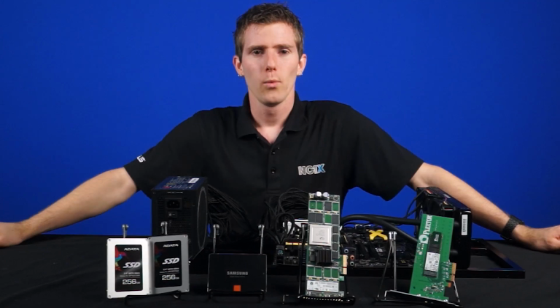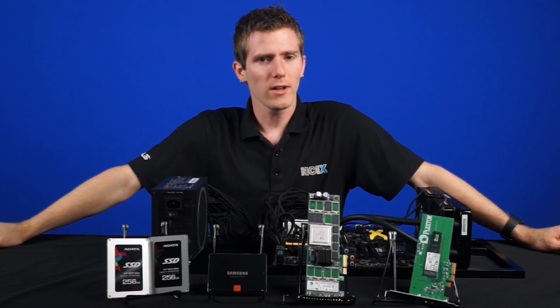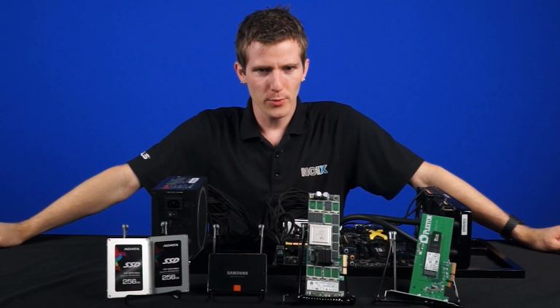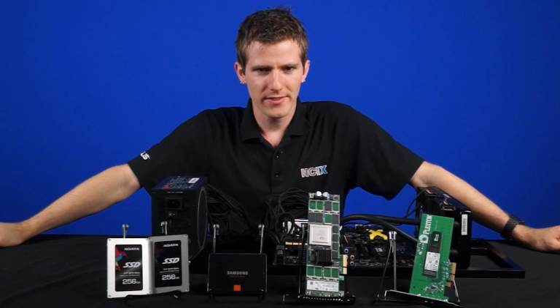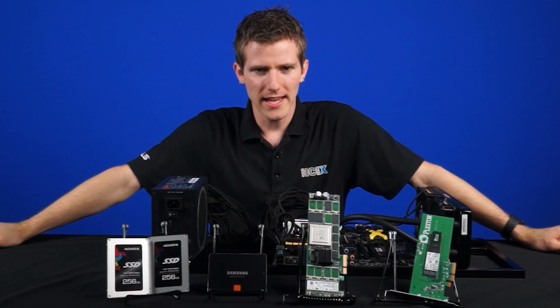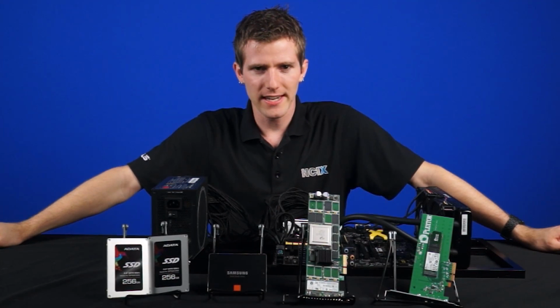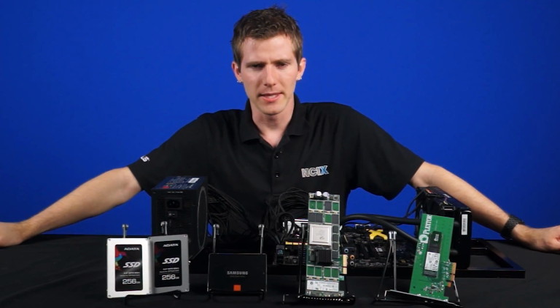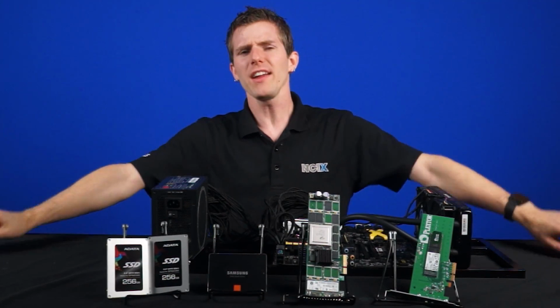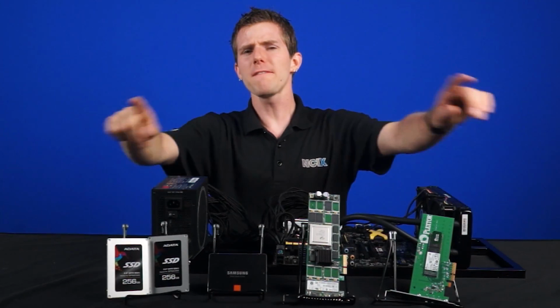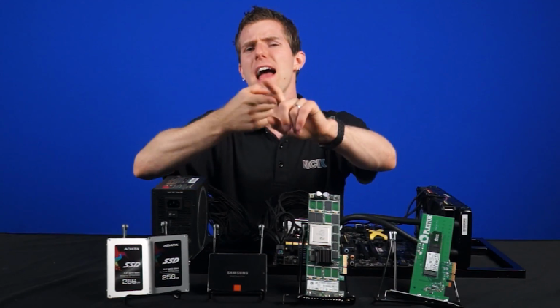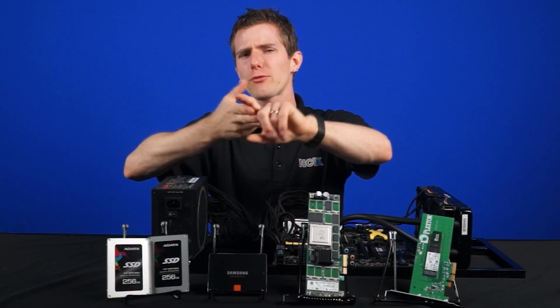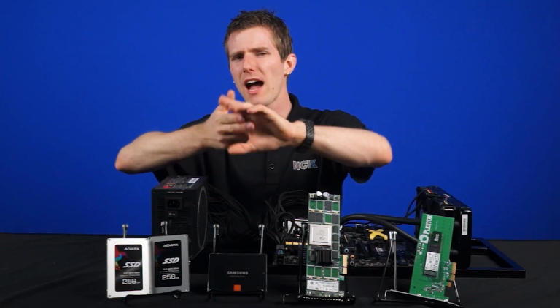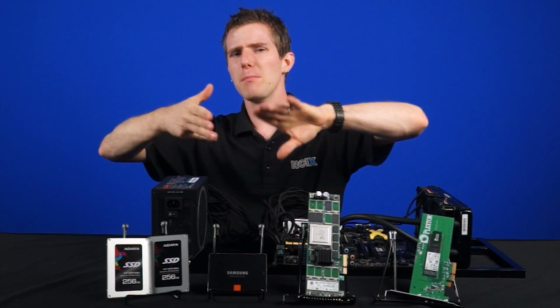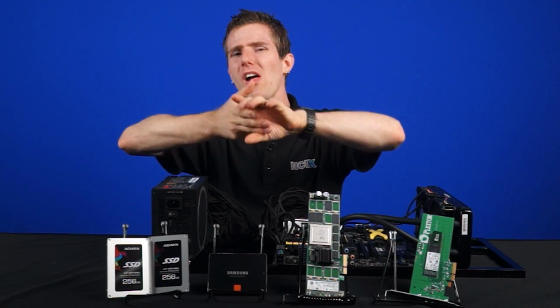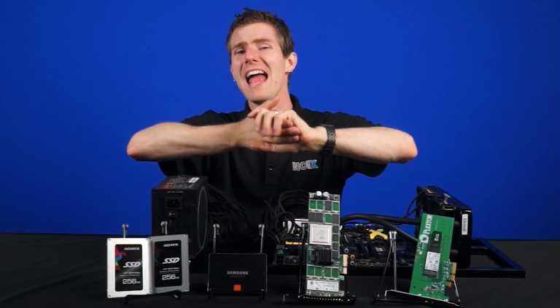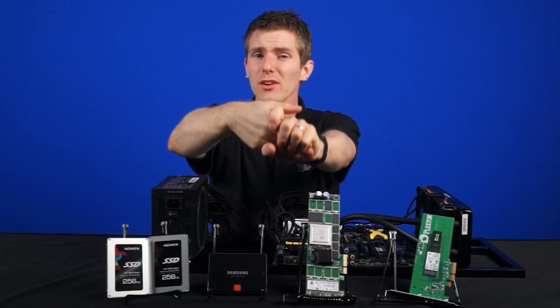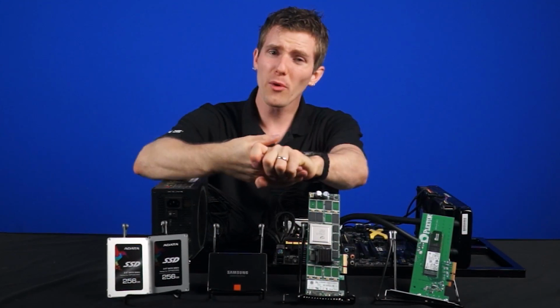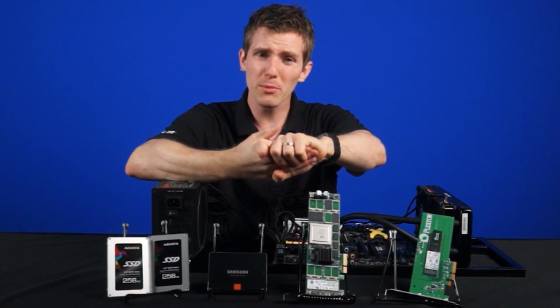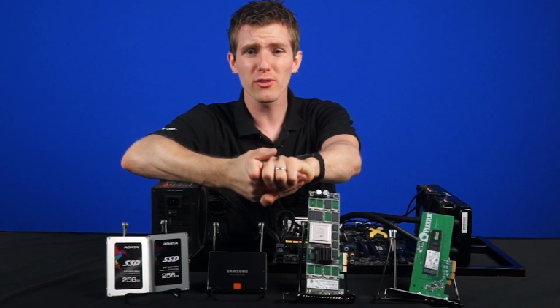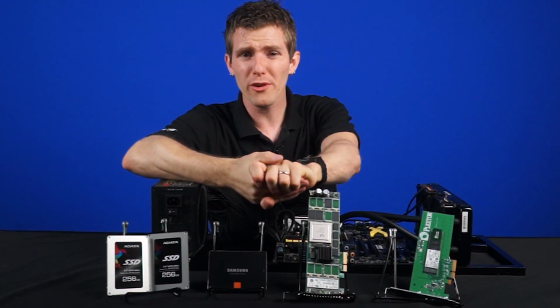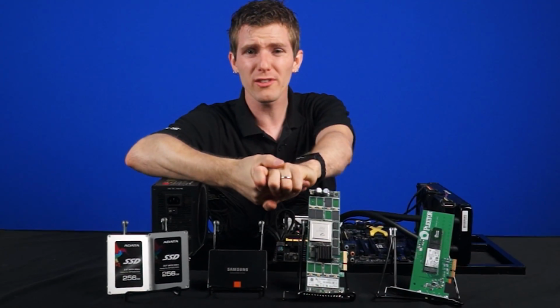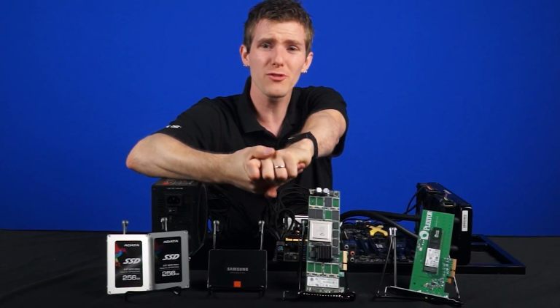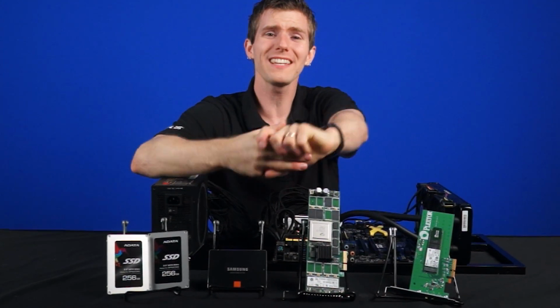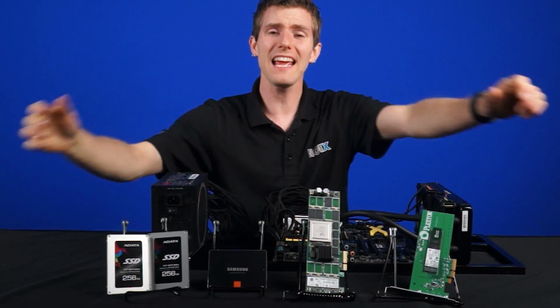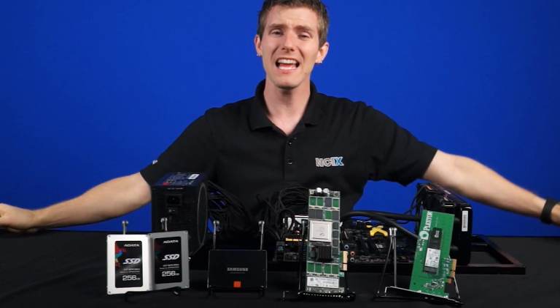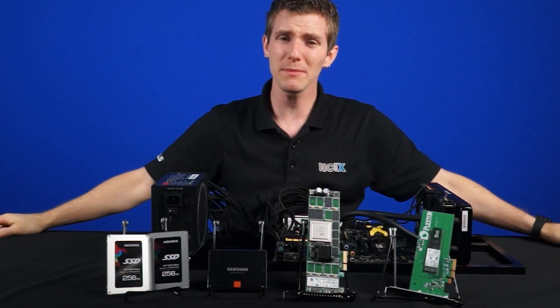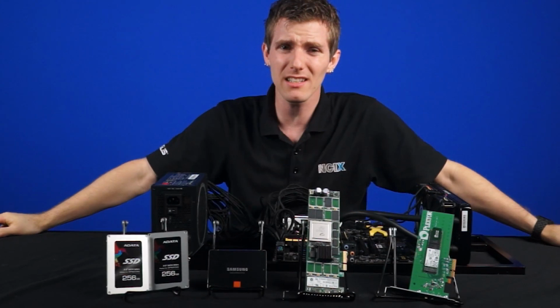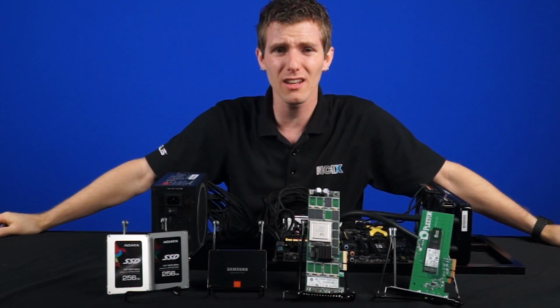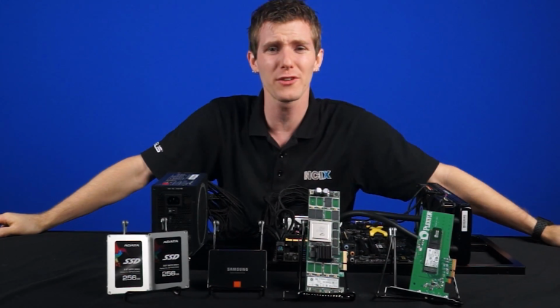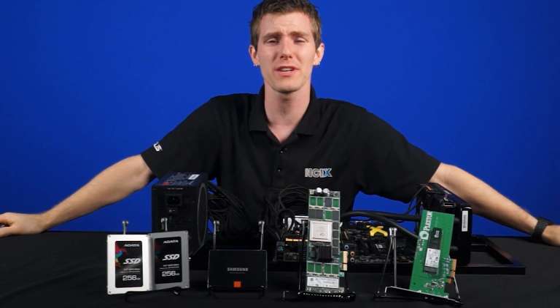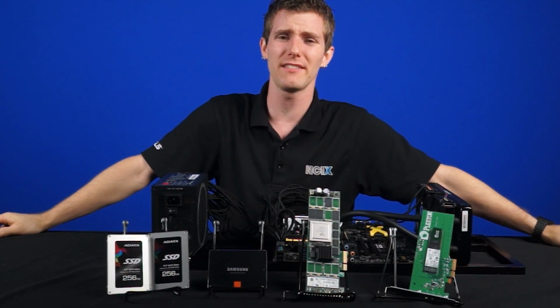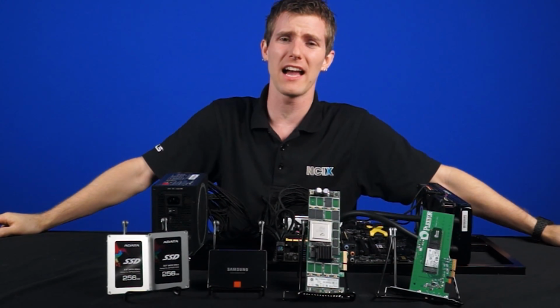Welcome to NCIX Tech Tips. Finding a fast, reliable, and affordable storage solution can be a little on the tricky side.